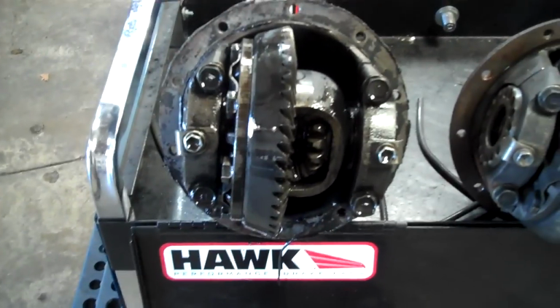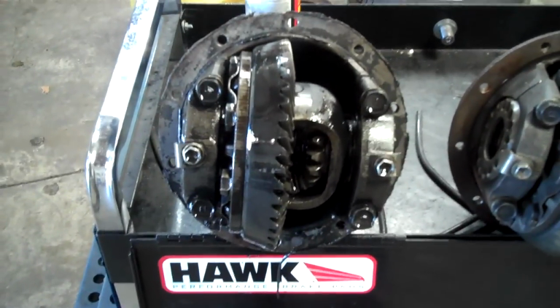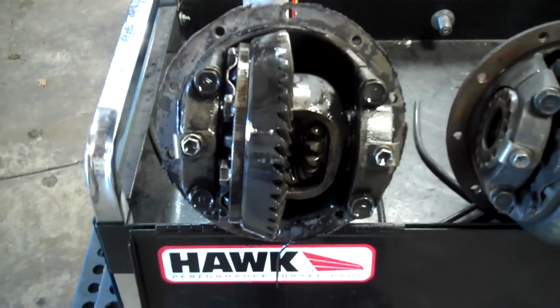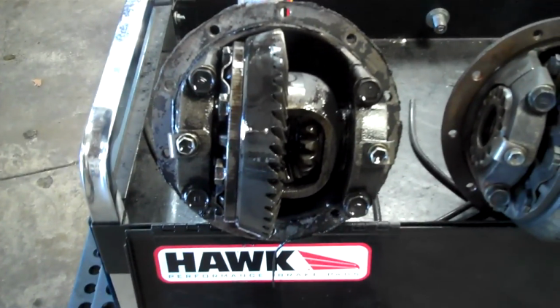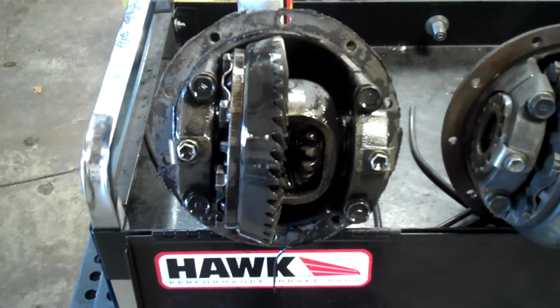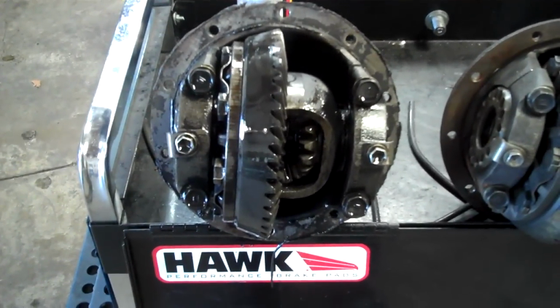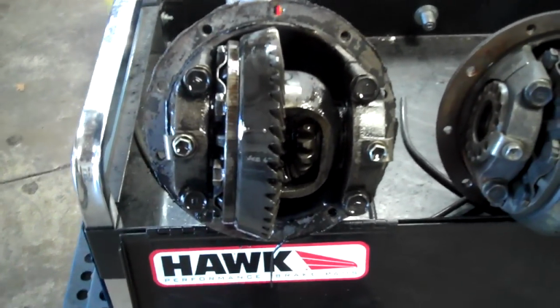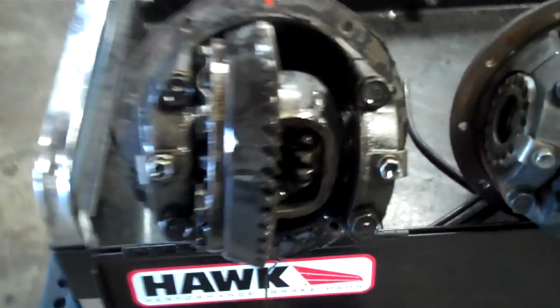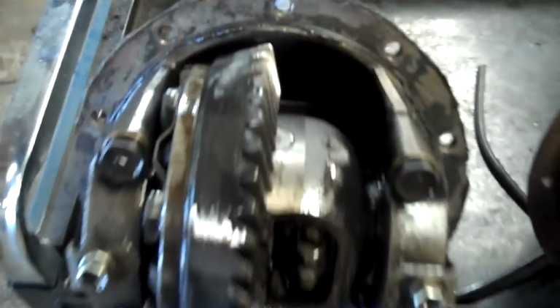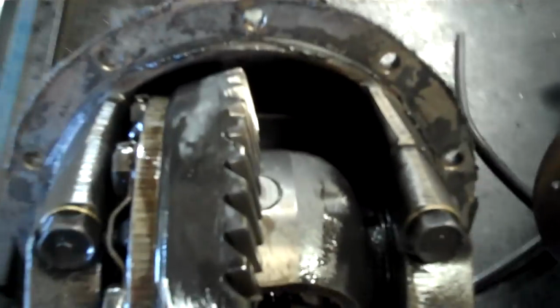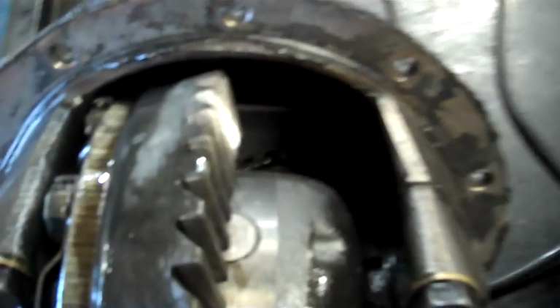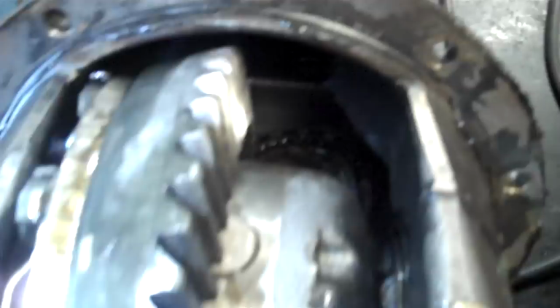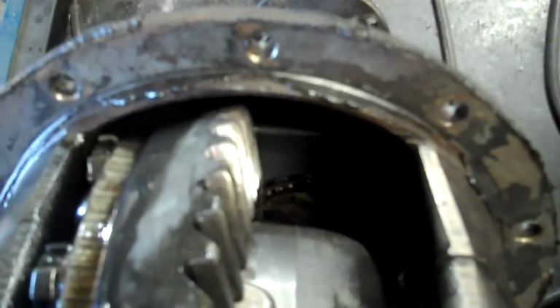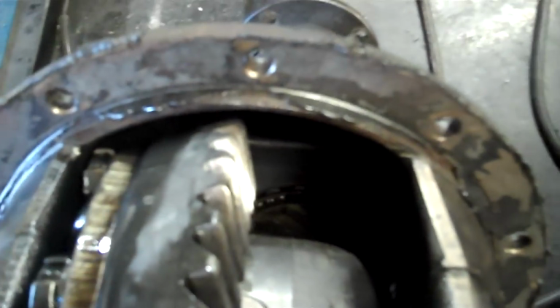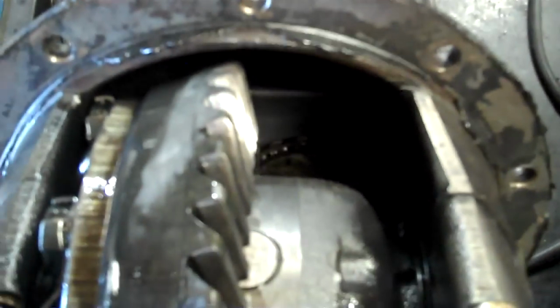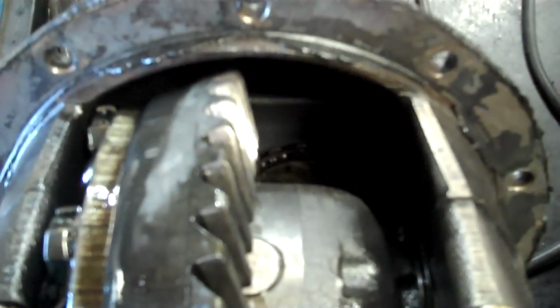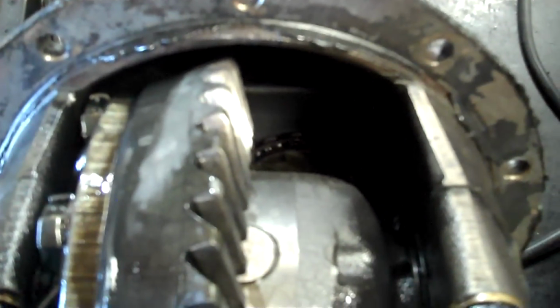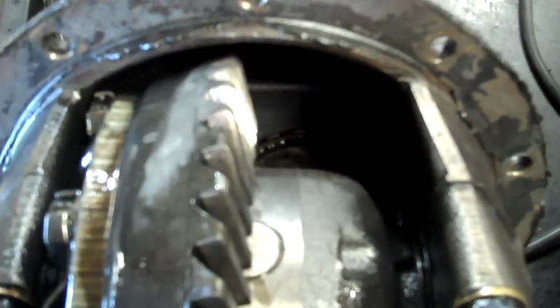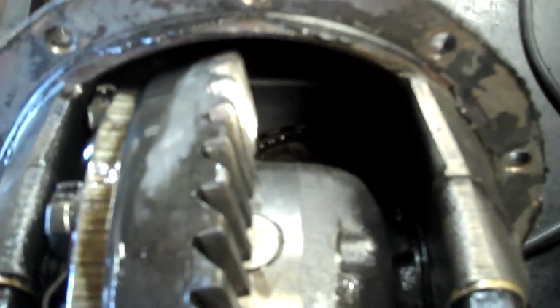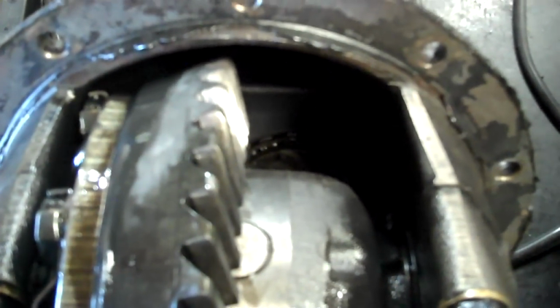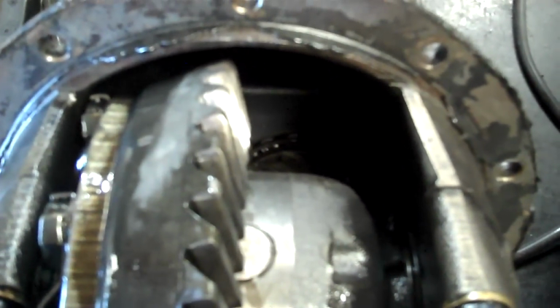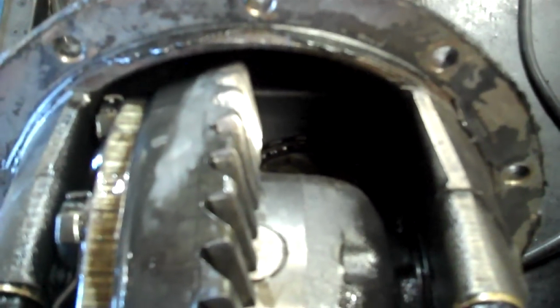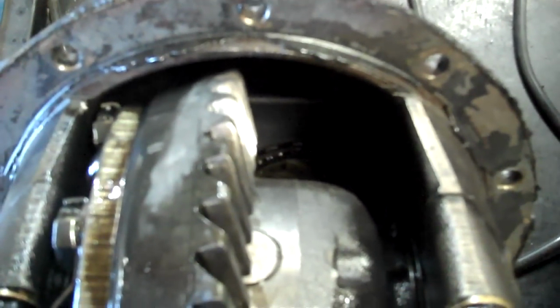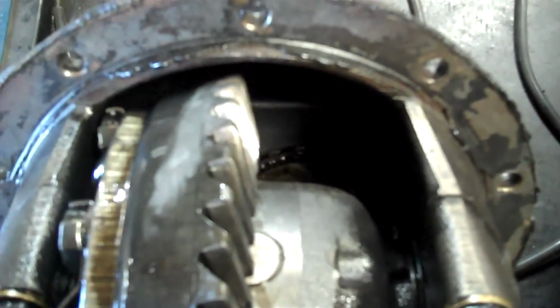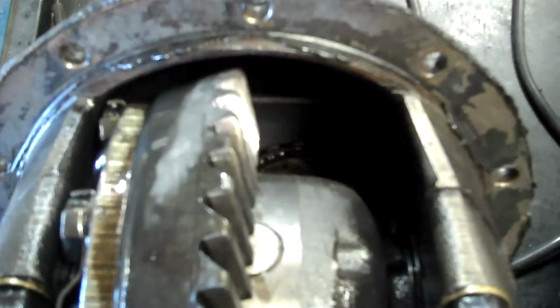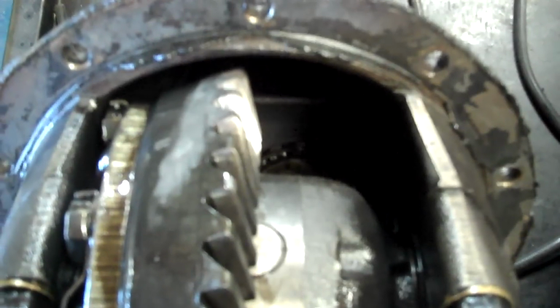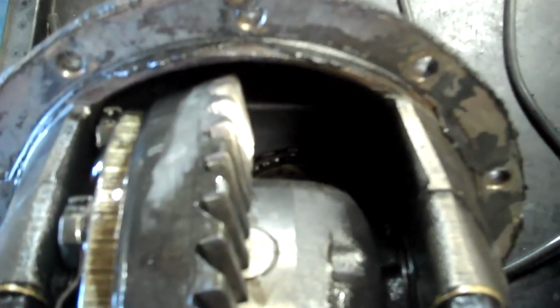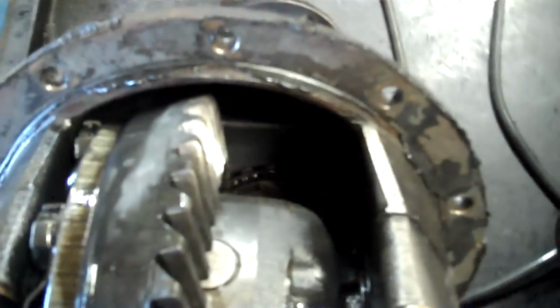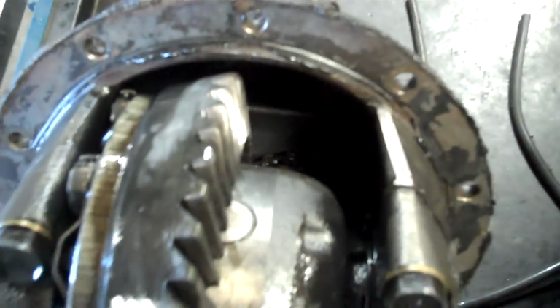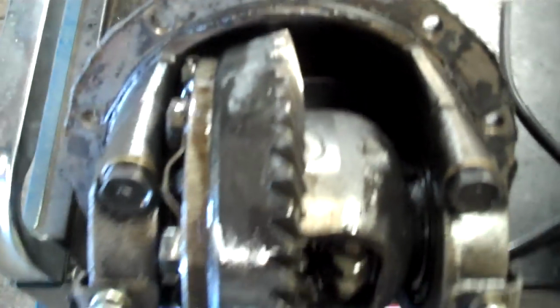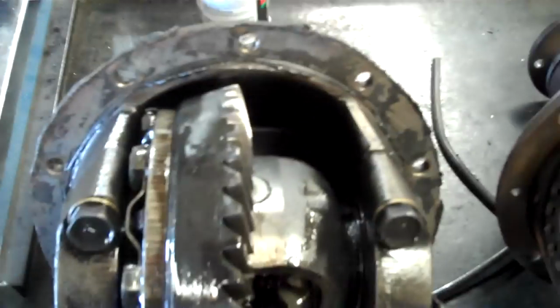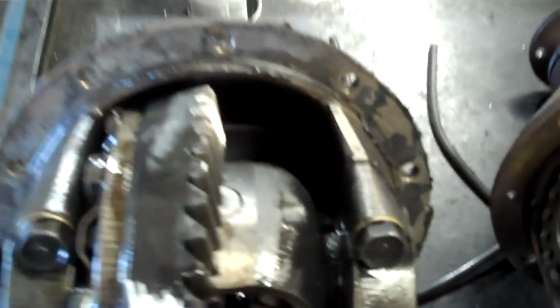I've got an AE86 Corolla GTS rear diff. This is an open diff. The reason why this diff is out is it was making tons of whining noise on load — meaning on the freeway at any RPM. If I applied the gas, the car would actually whine from the rear end.